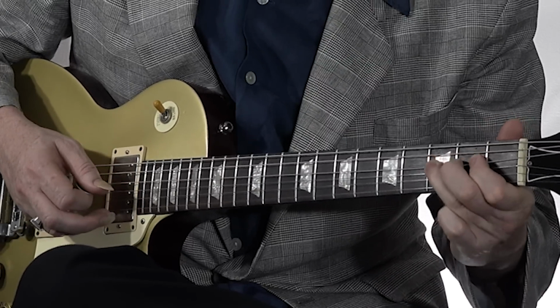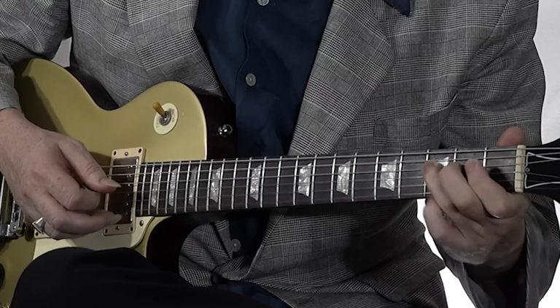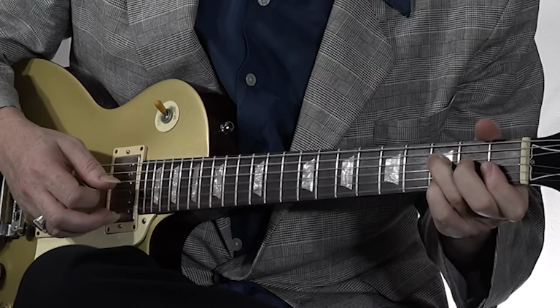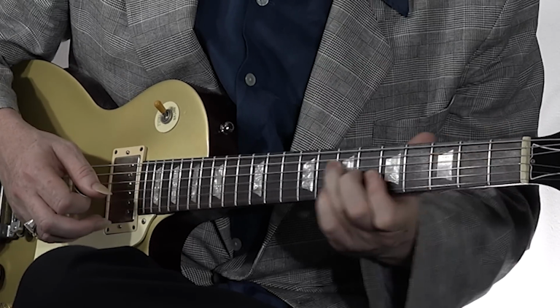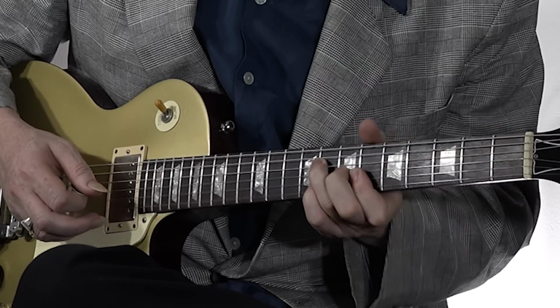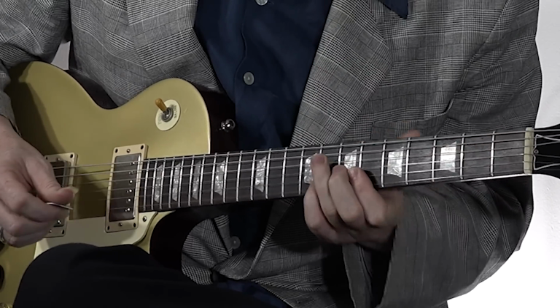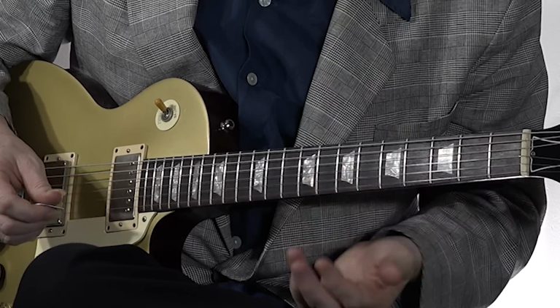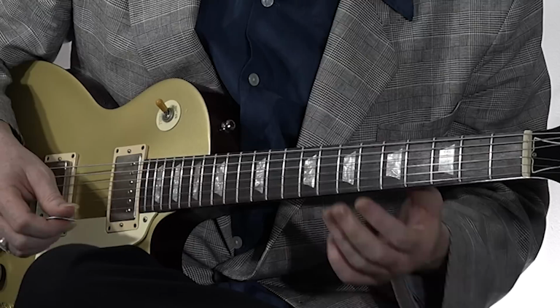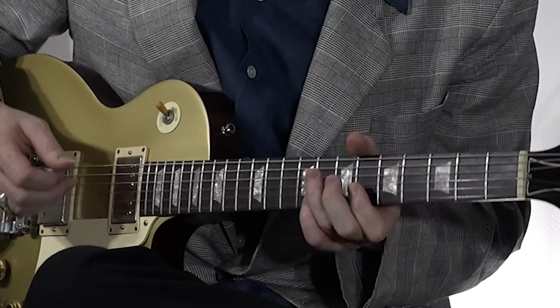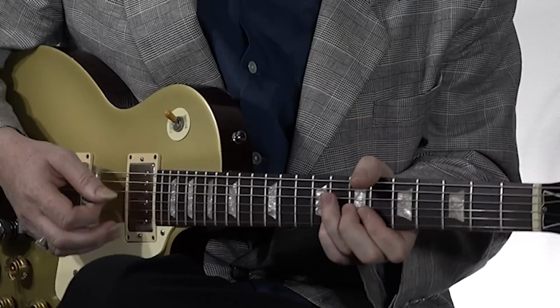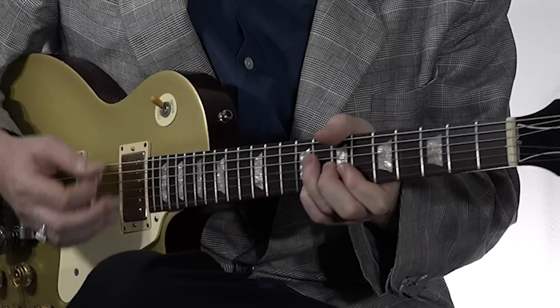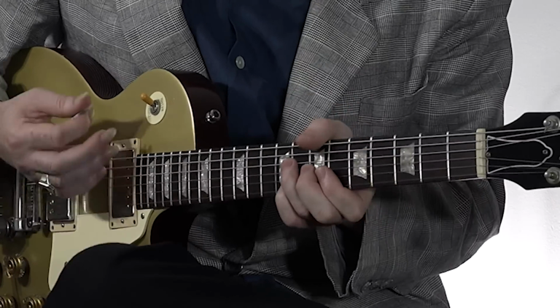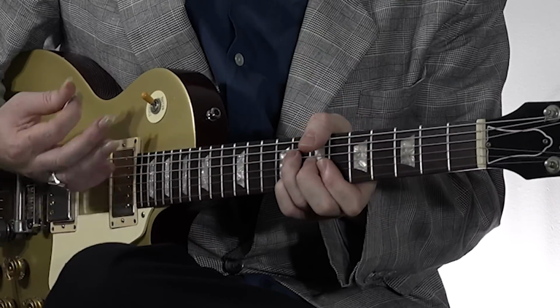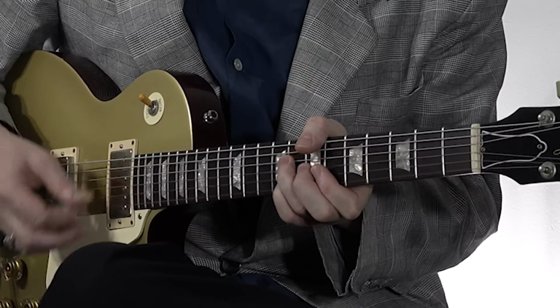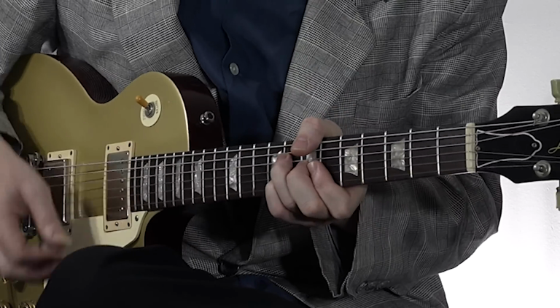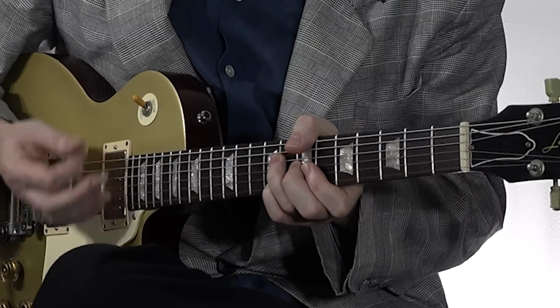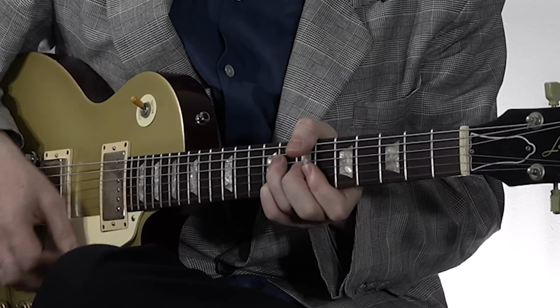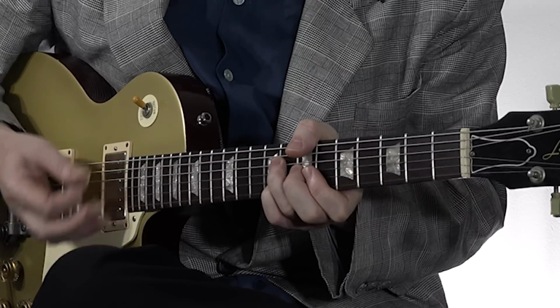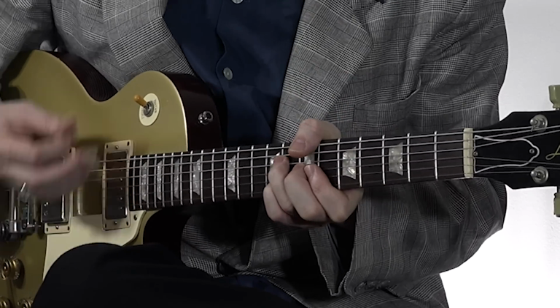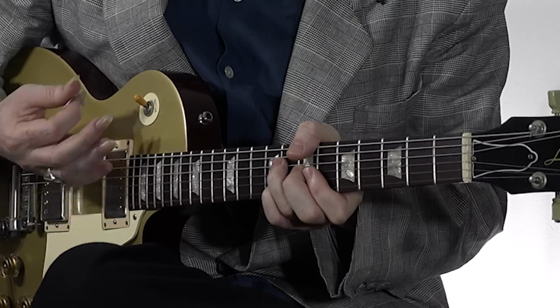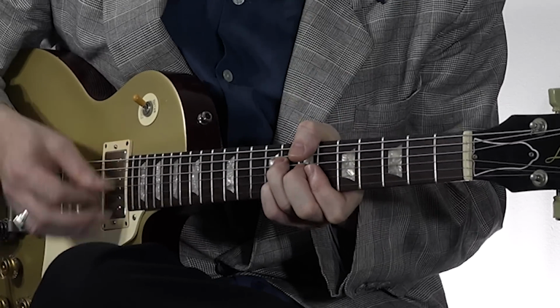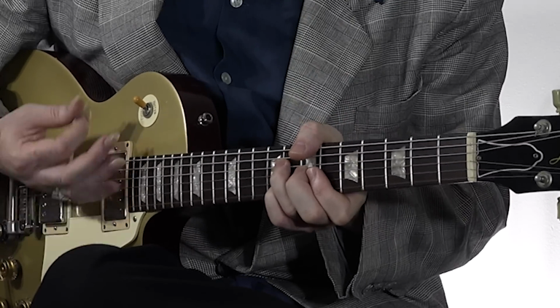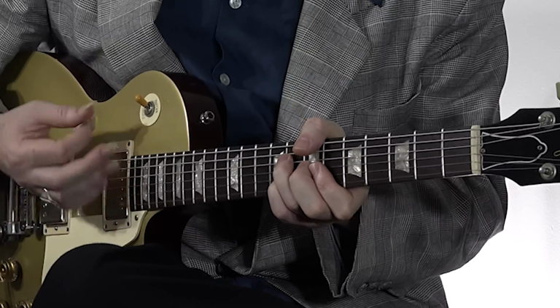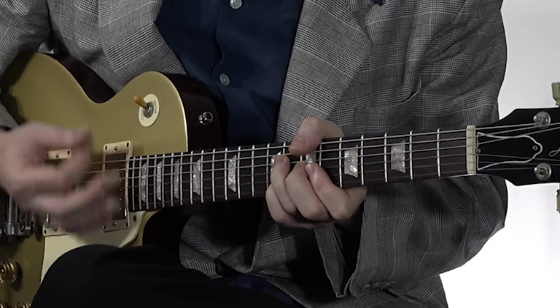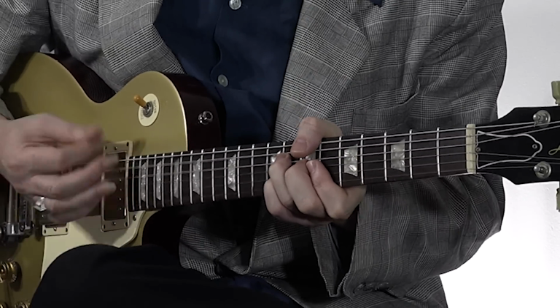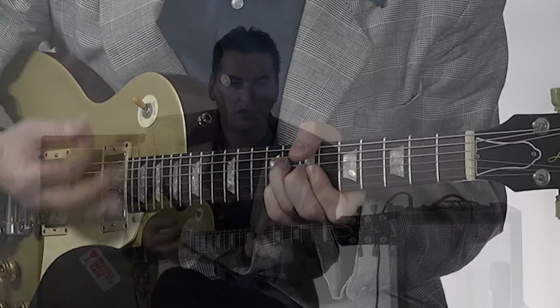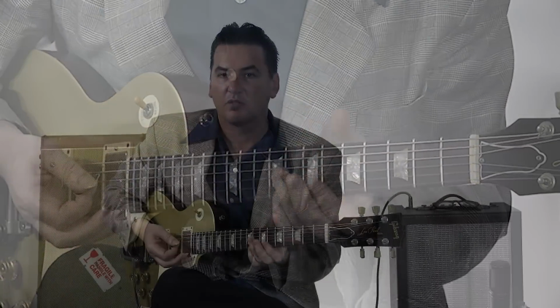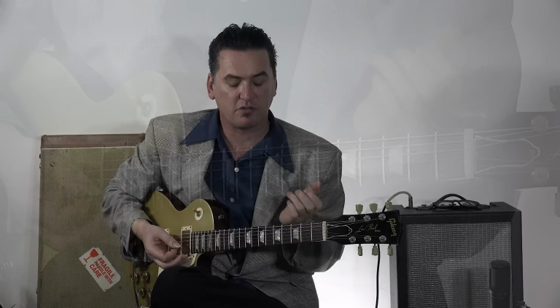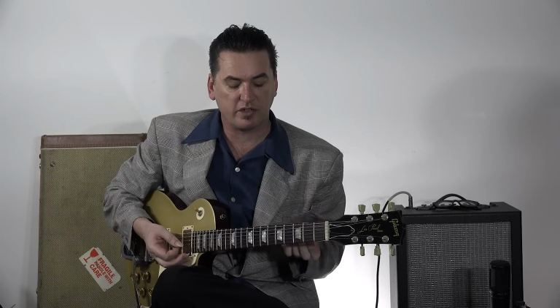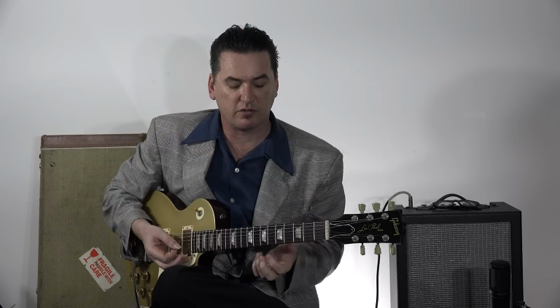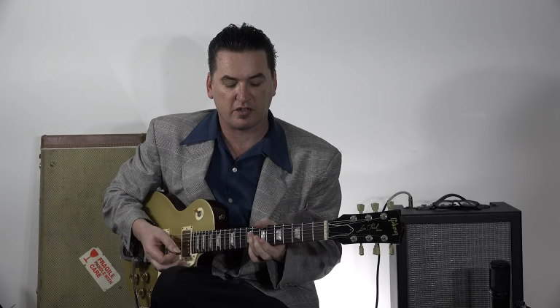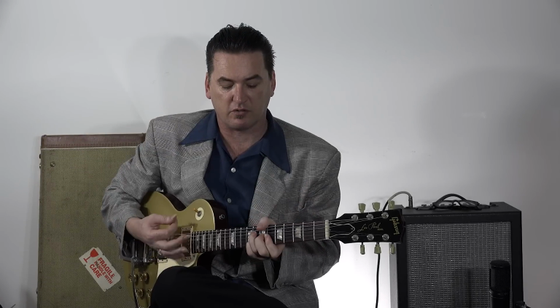There's the root note right there. If you move it up to here to Bb, then you've got a really cool sounding chord.